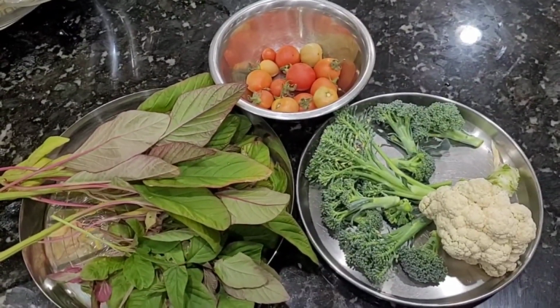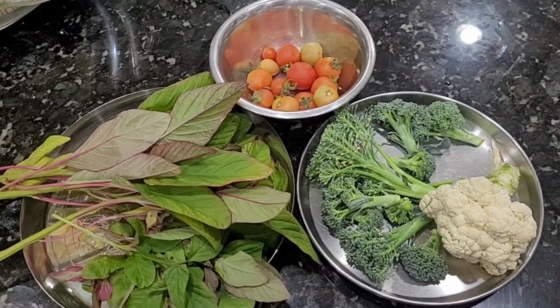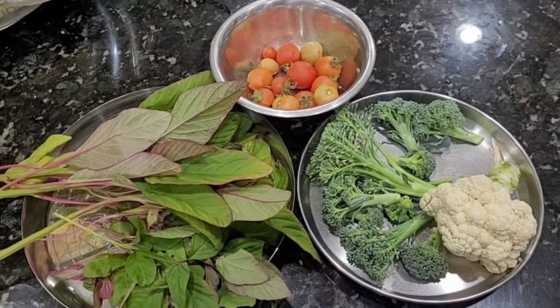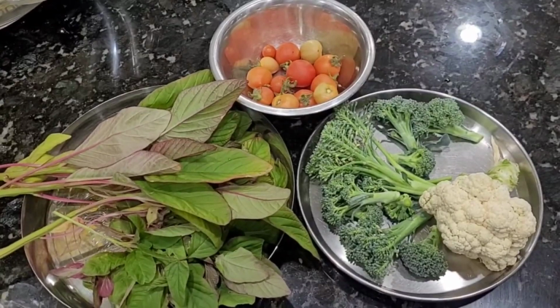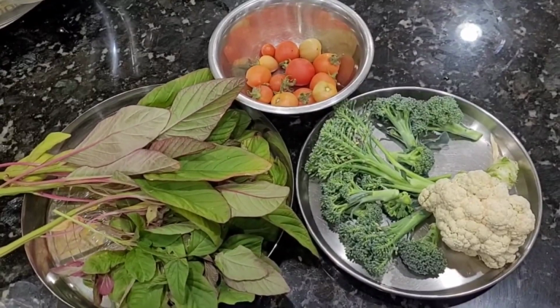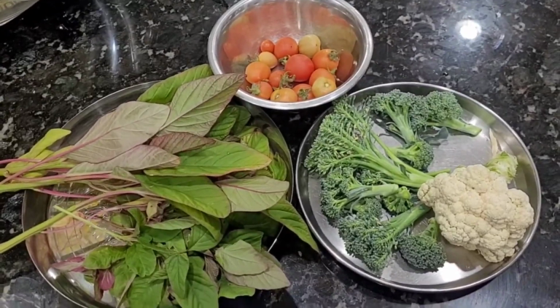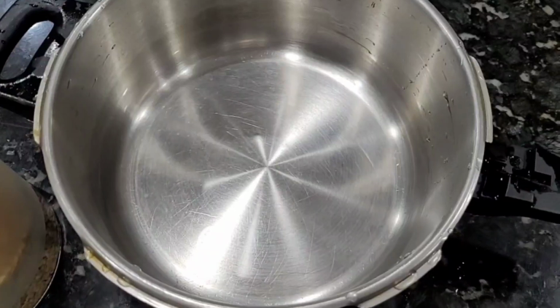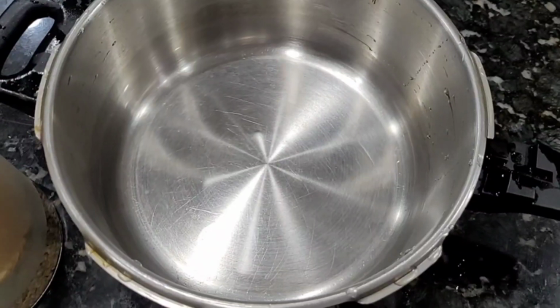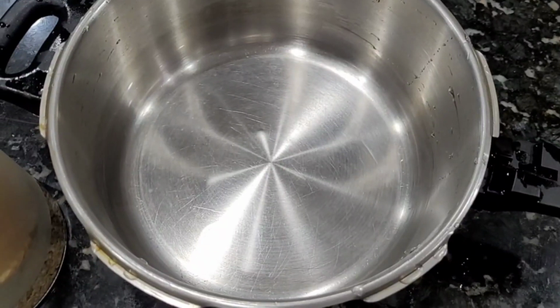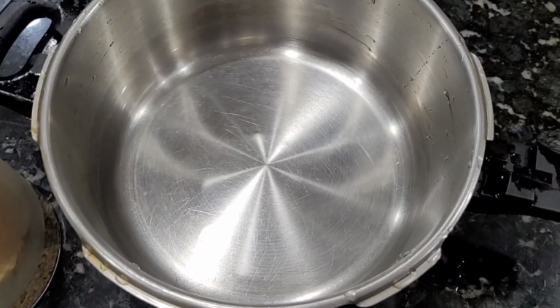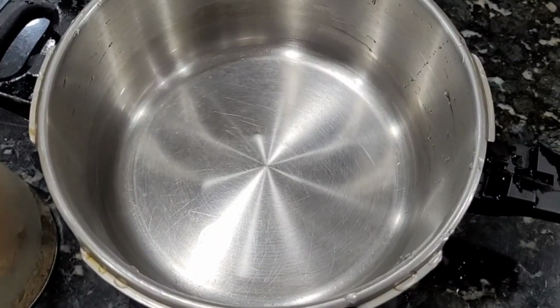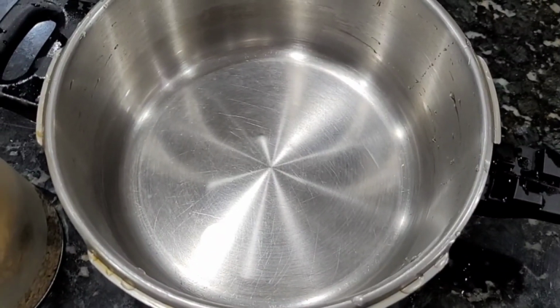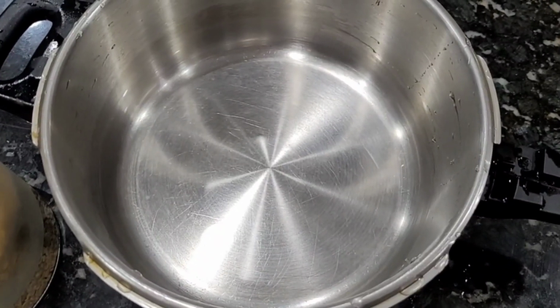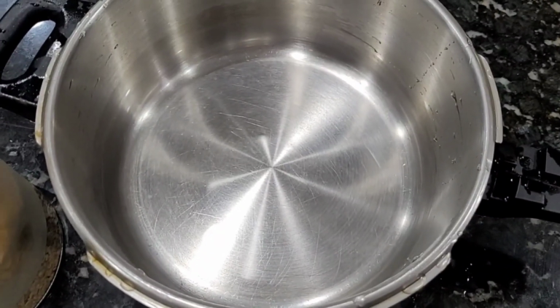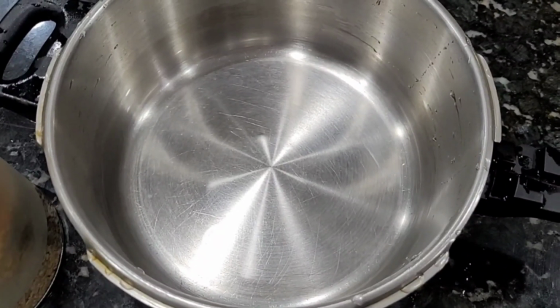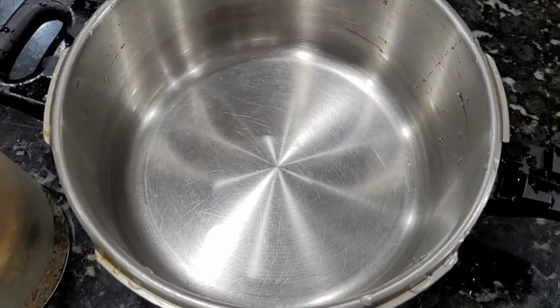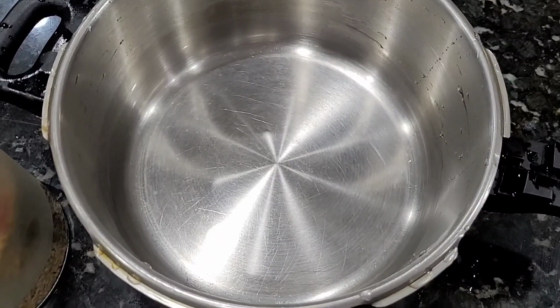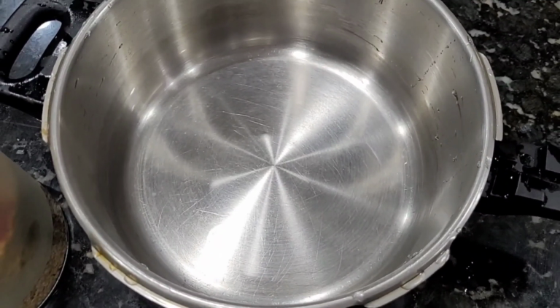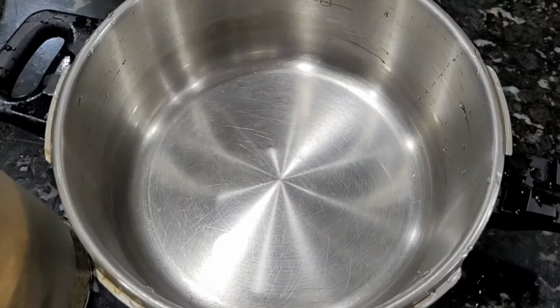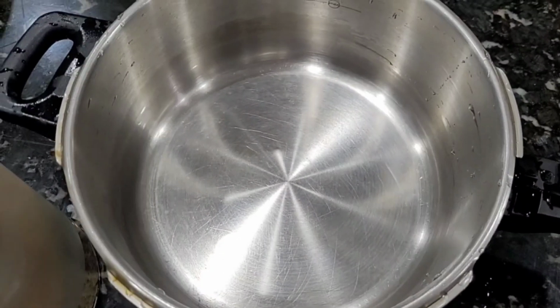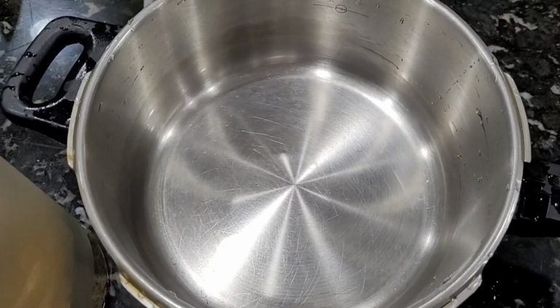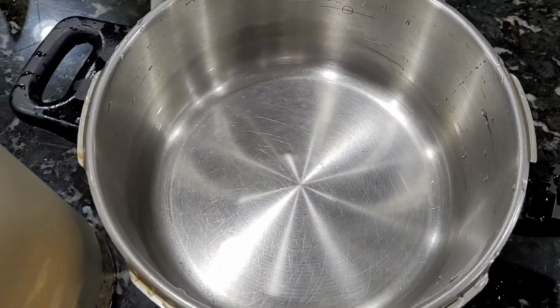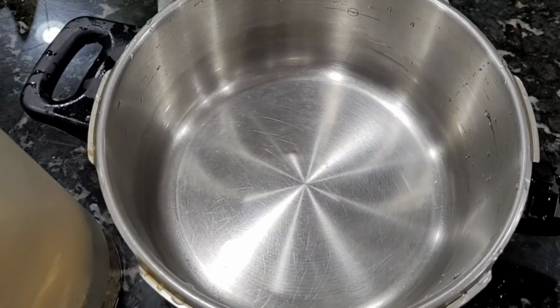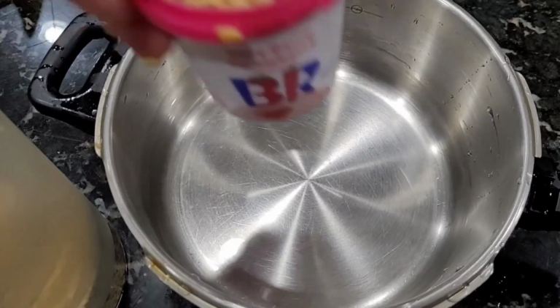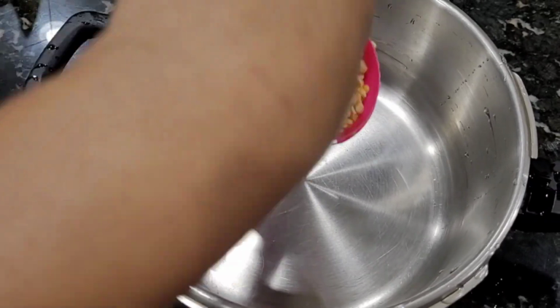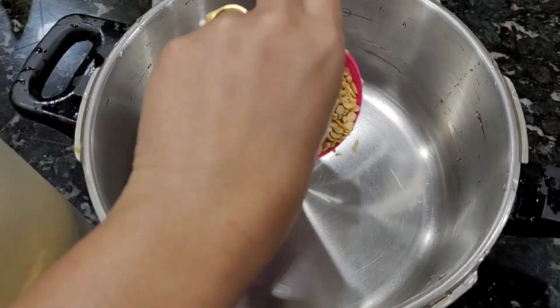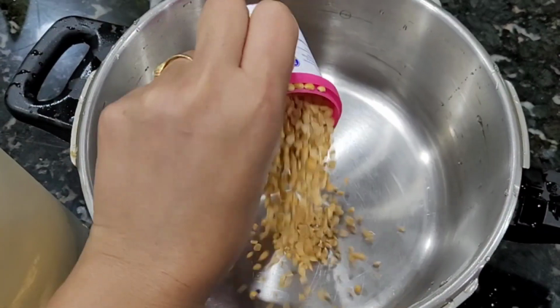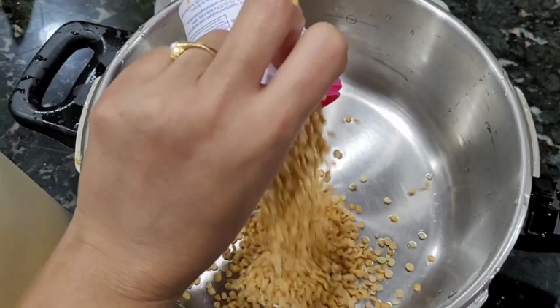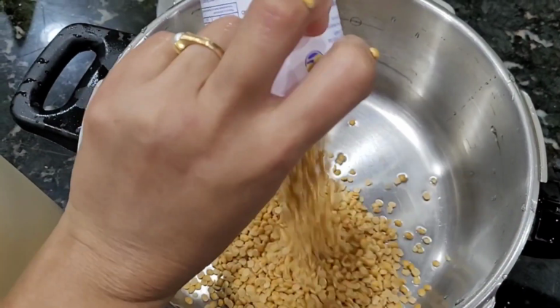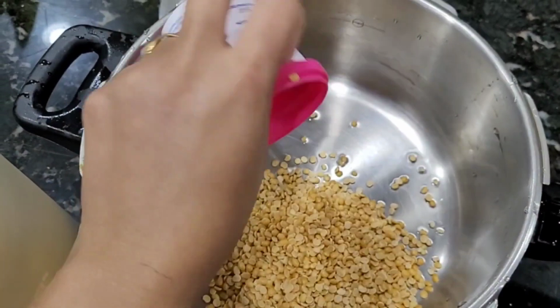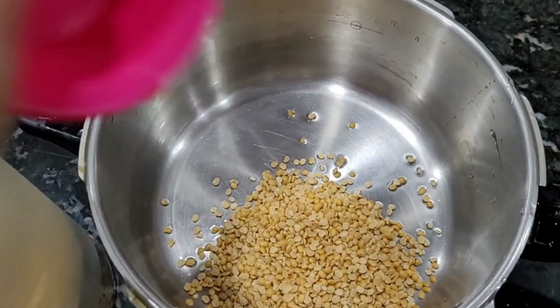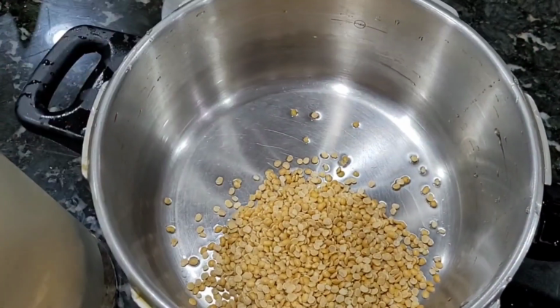I will put pressure on the other side and put the tomatoes in a small pan.